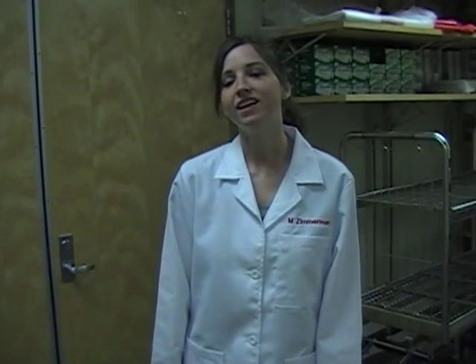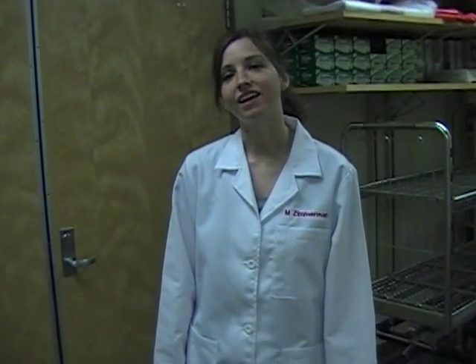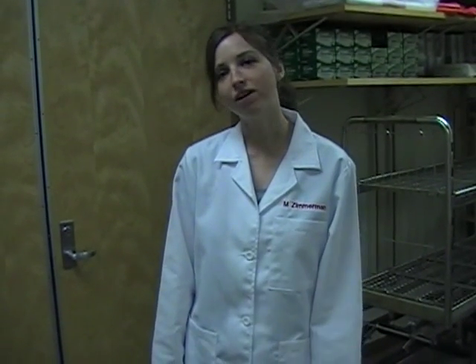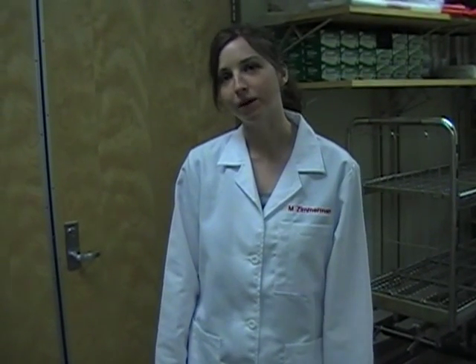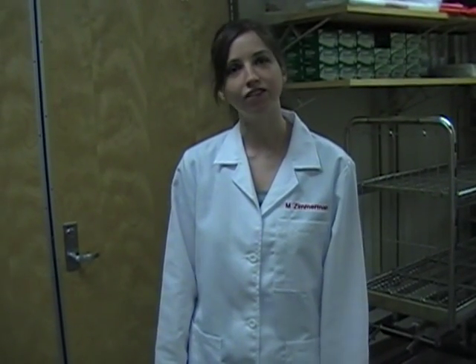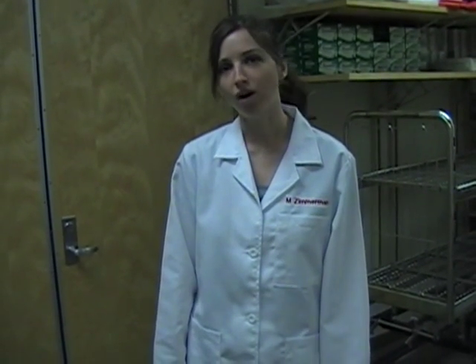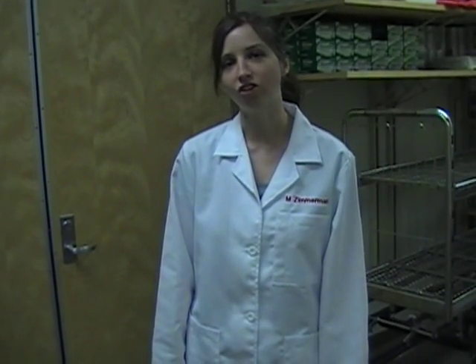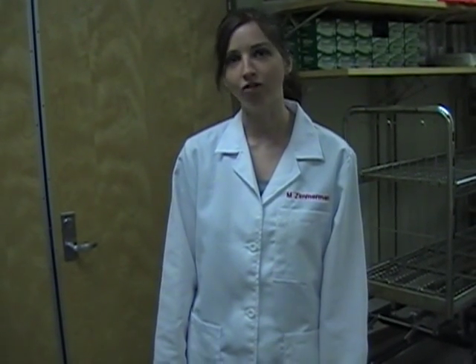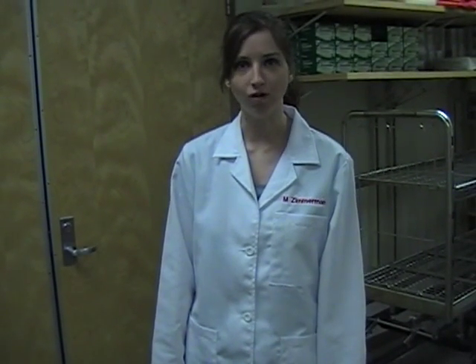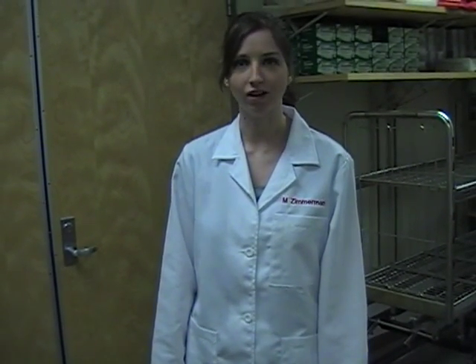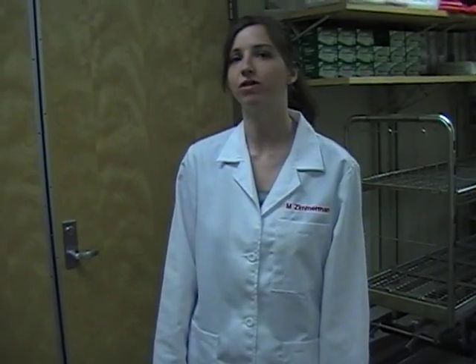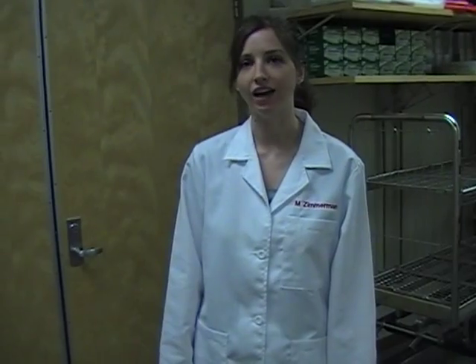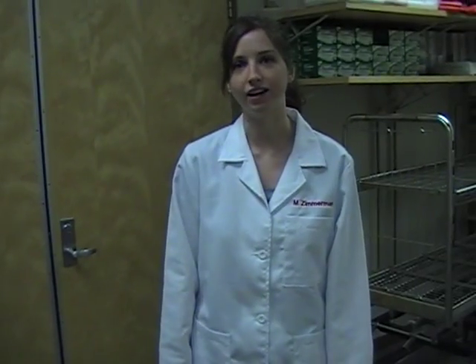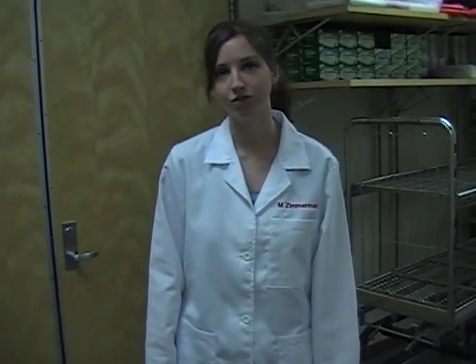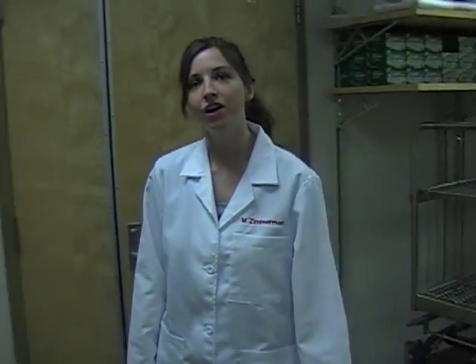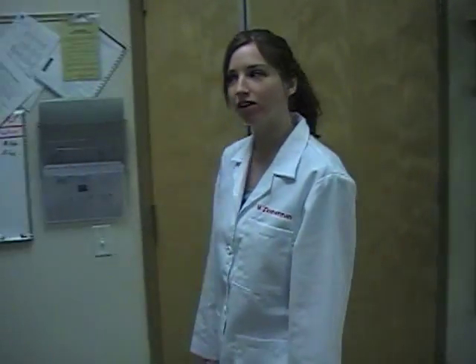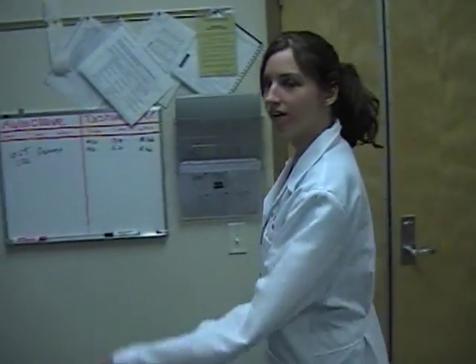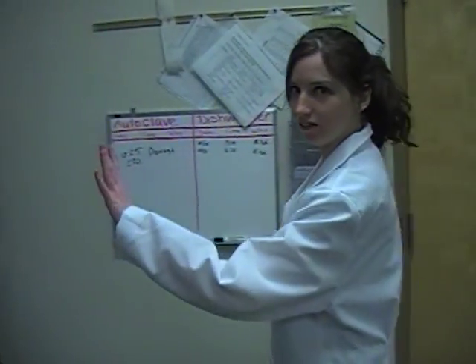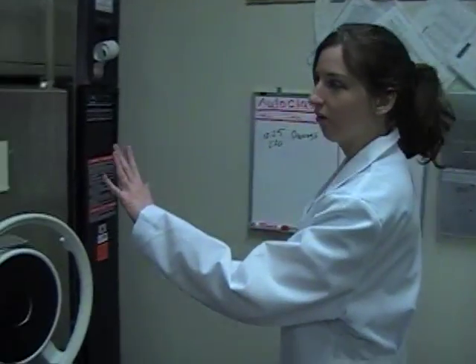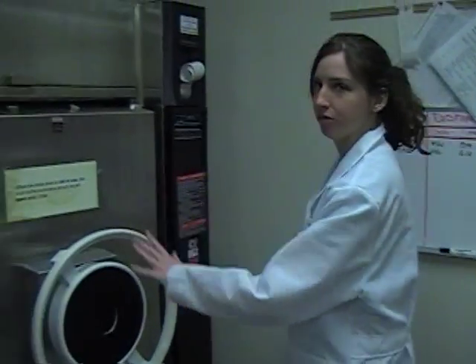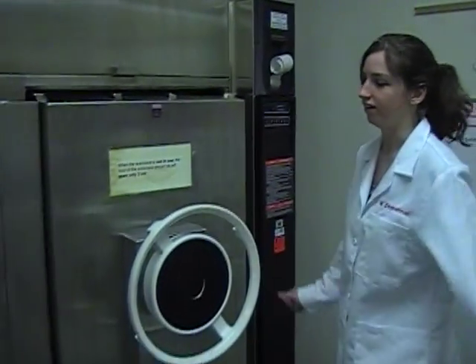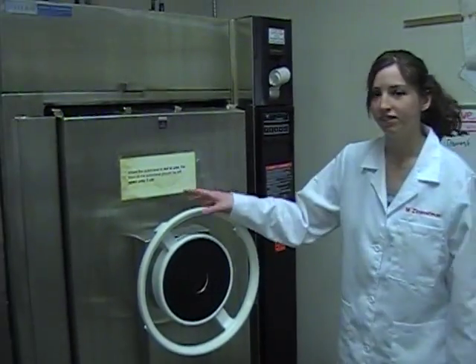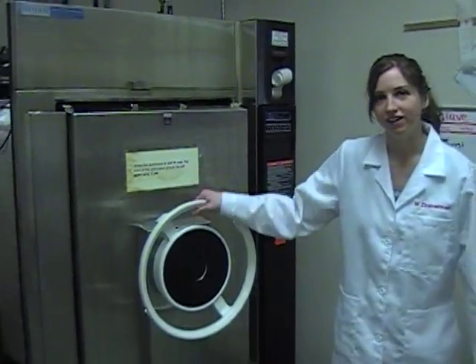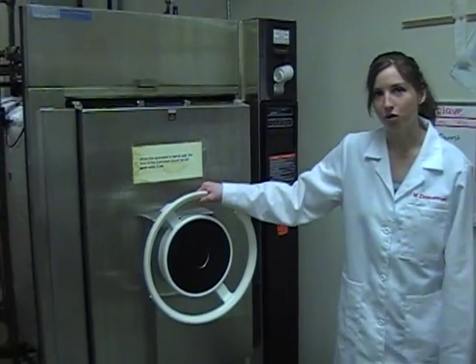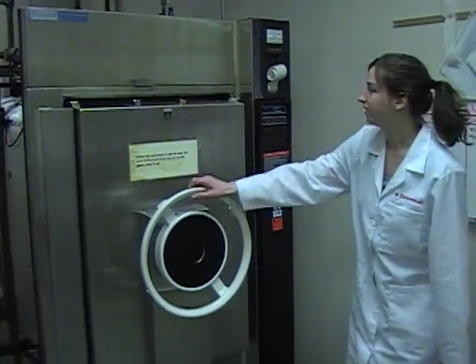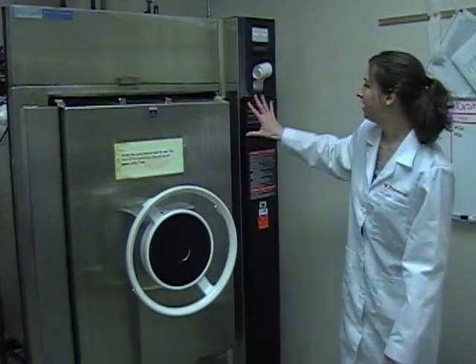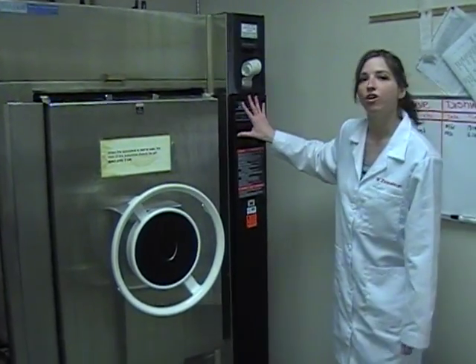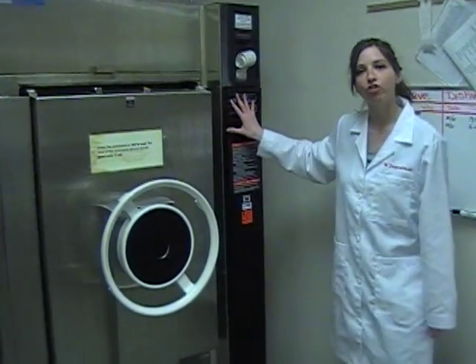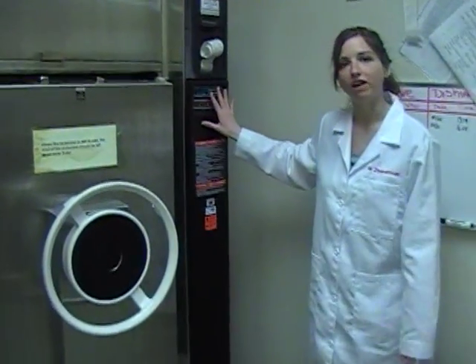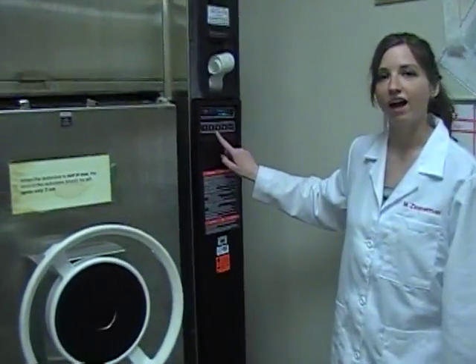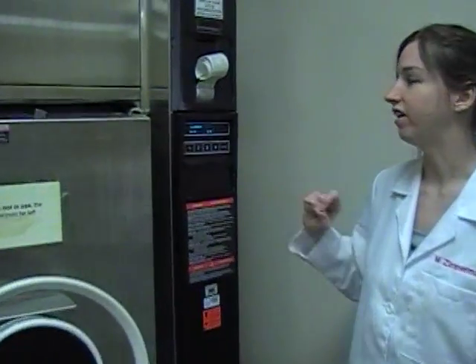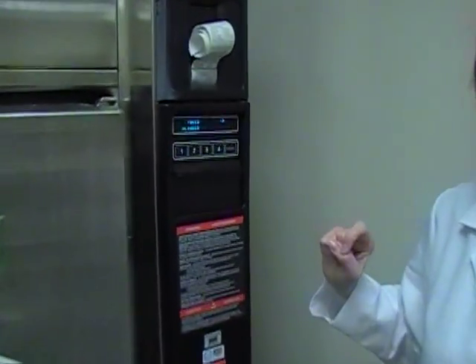Hi, I'm Margaret Zimmerman and in this tutorial I'll show you how to load the autoclave with a variety of items. First off, this is our autoclave machine. This is the door handle and here is your control panel to activate the autoclave.